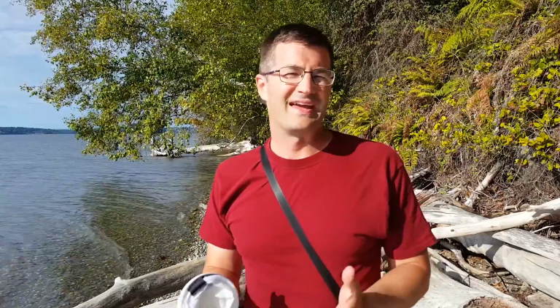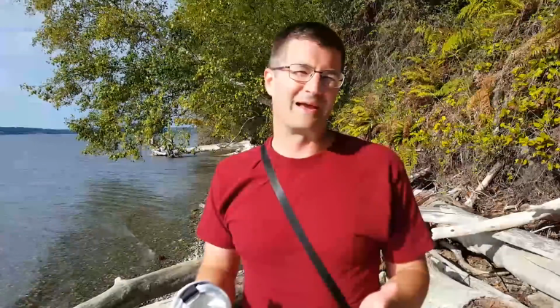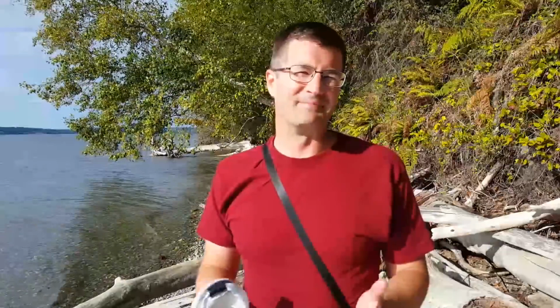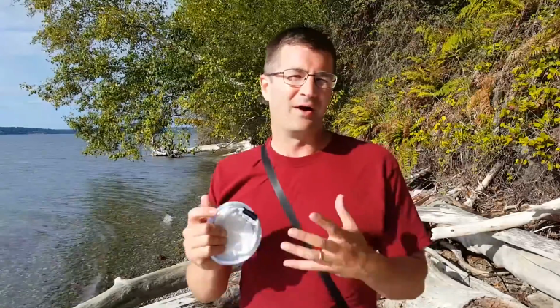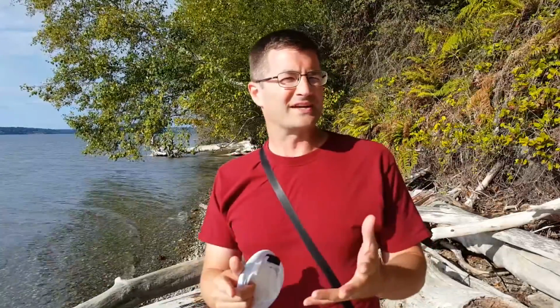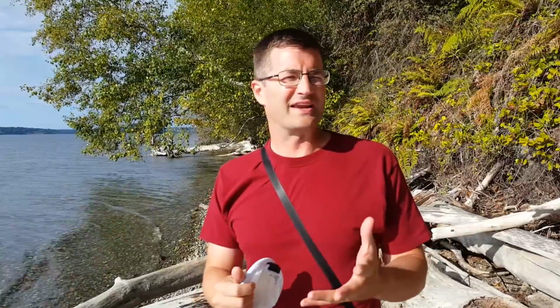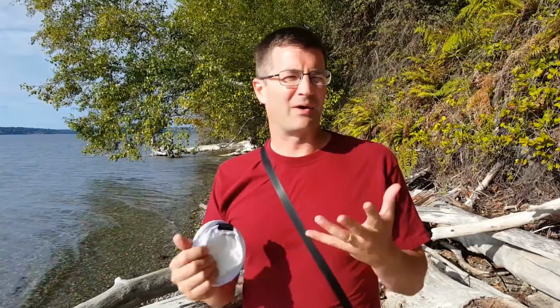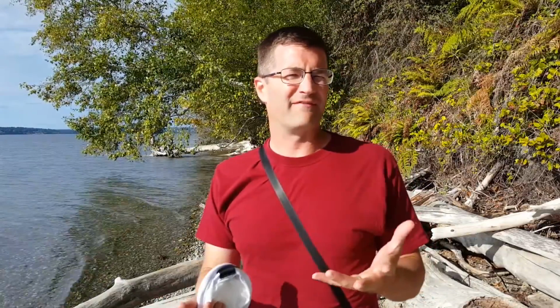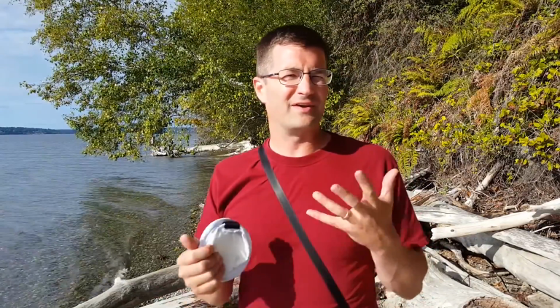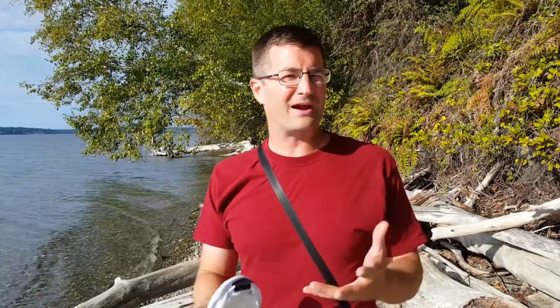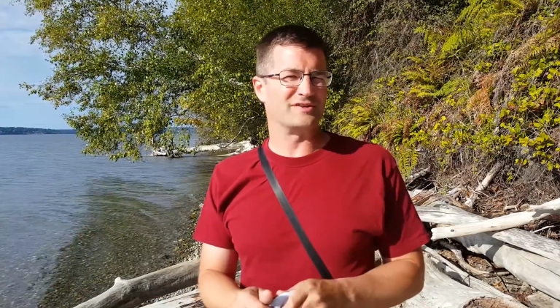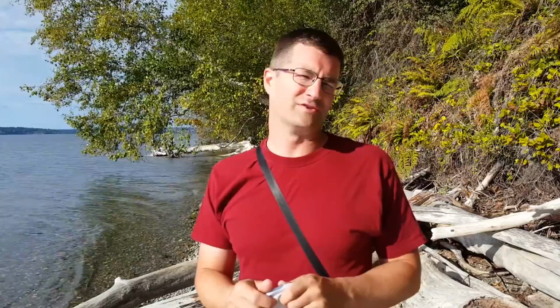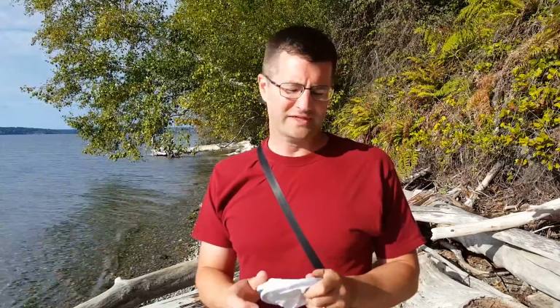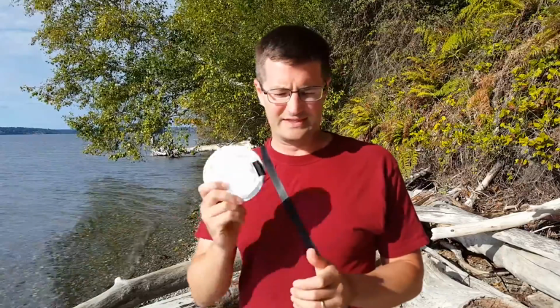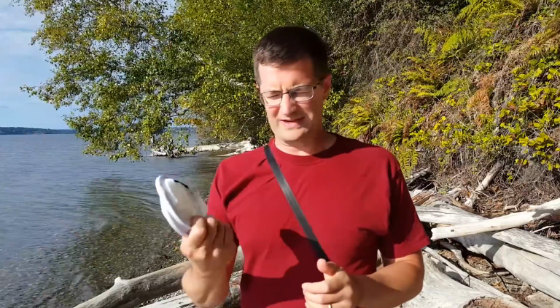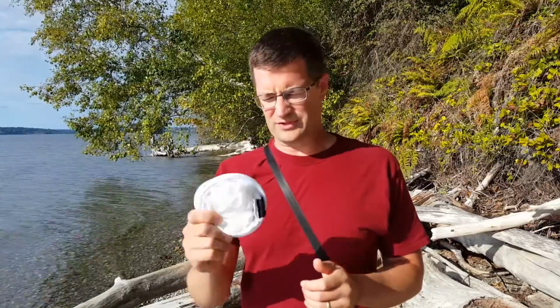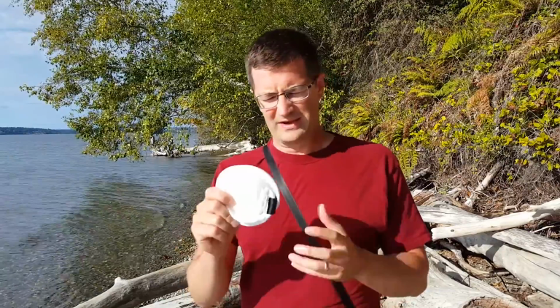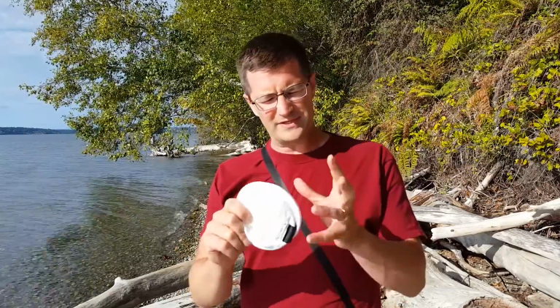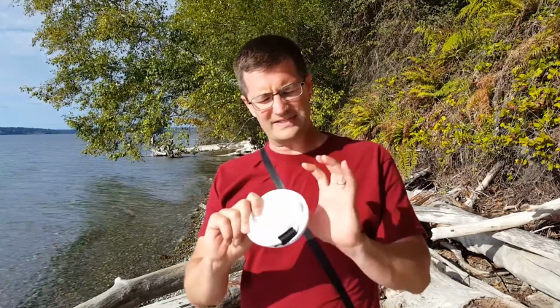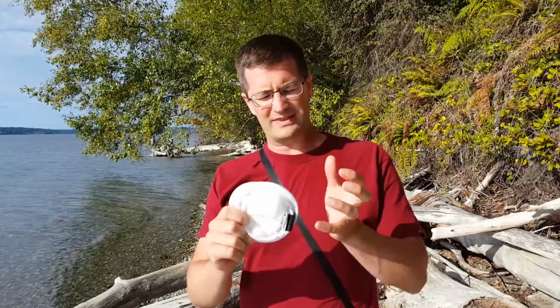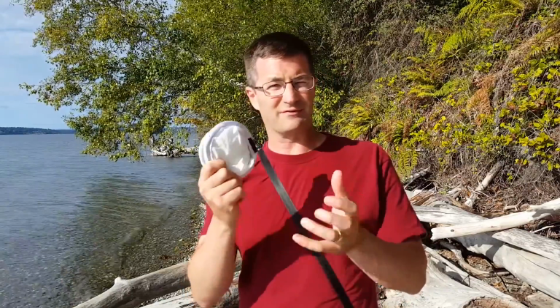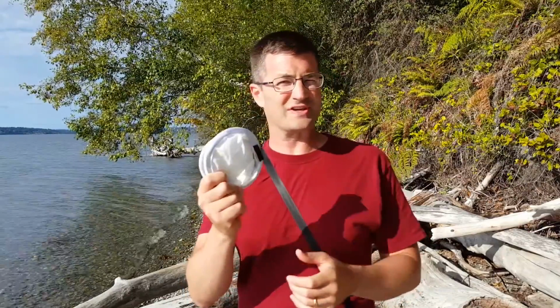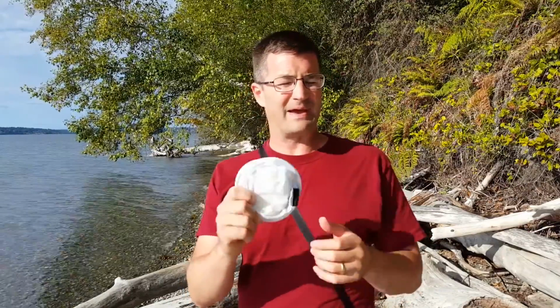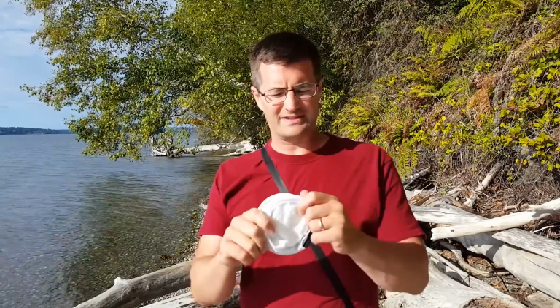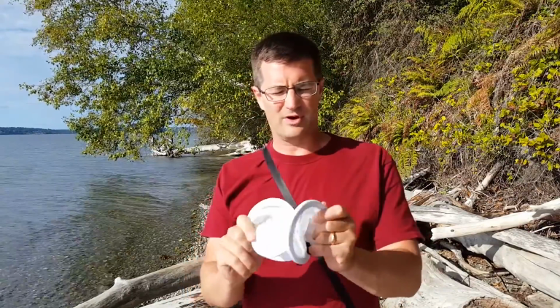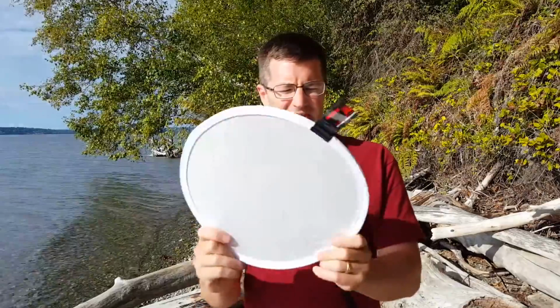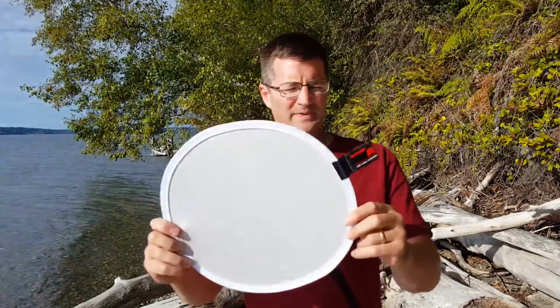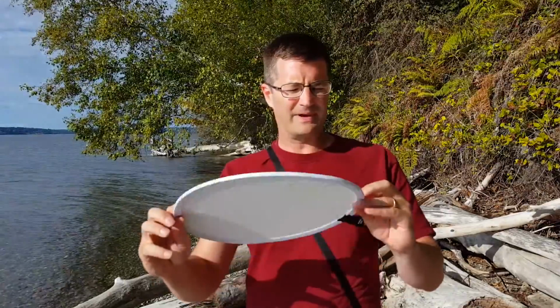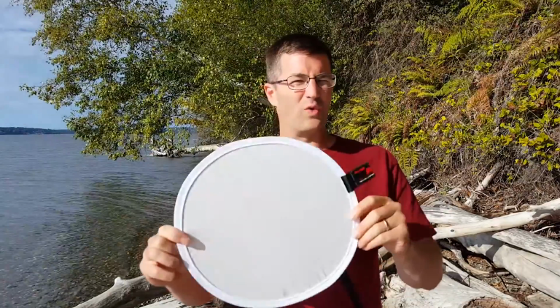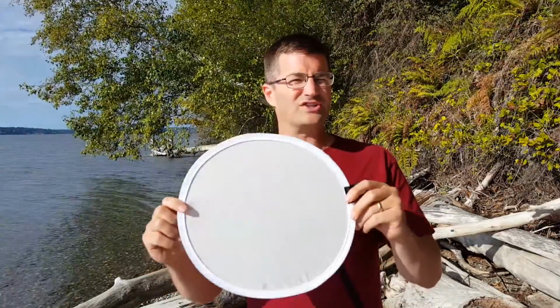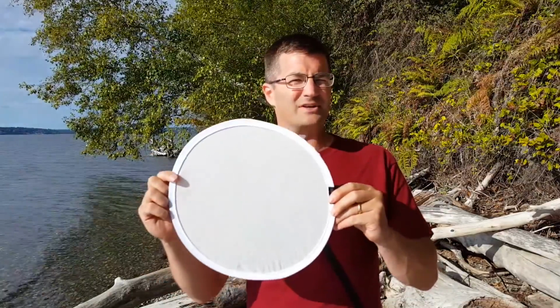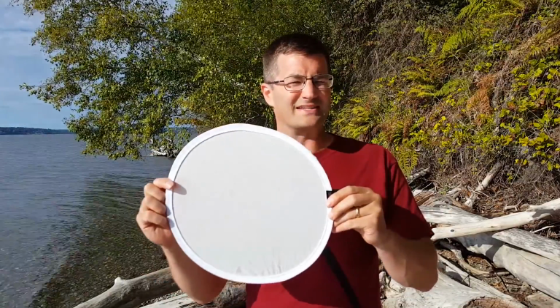Hey, this is Mike Hagan. I want to talk to you today about one of my favorite macro photography tools — this little white diffuser. It folds up nice and small so it fits in your camera bag, then it opens up to about a 12-inch diameter disc.